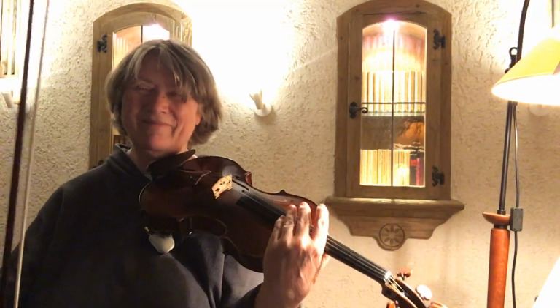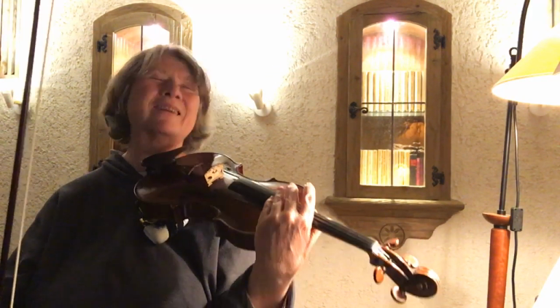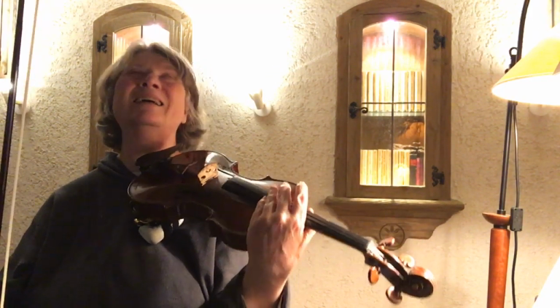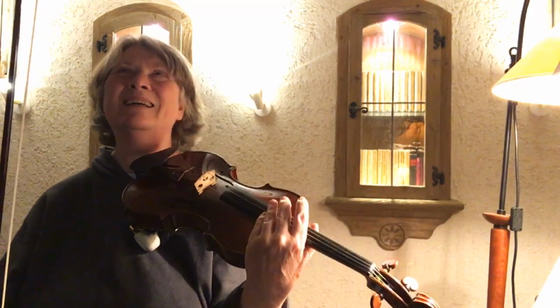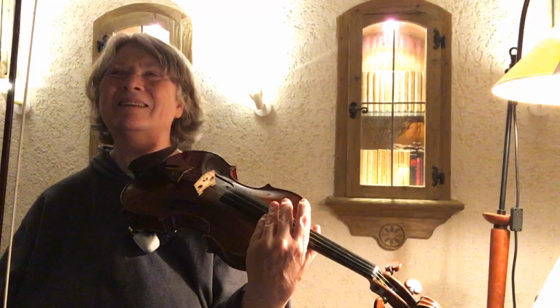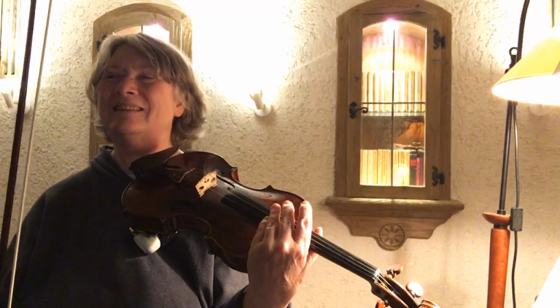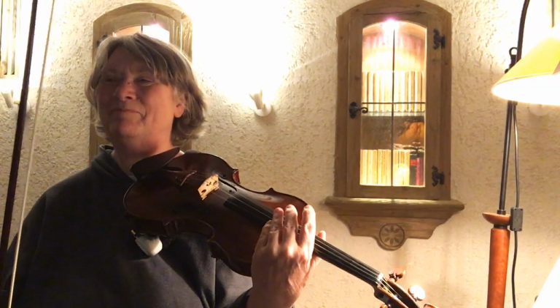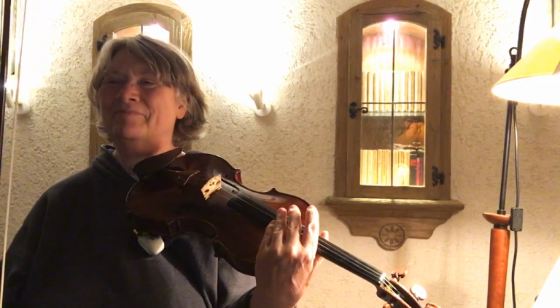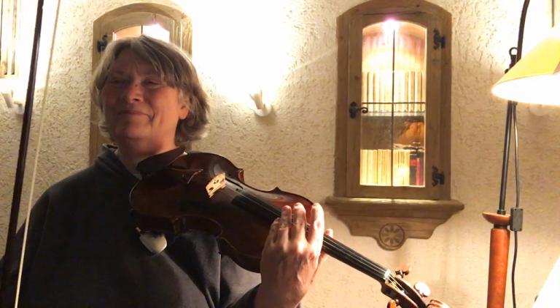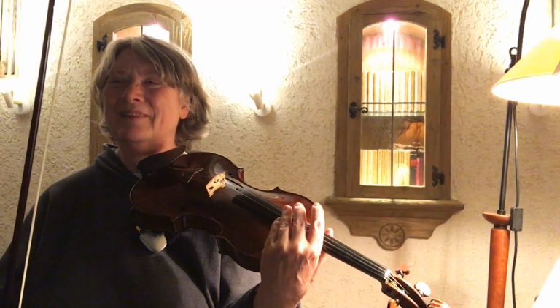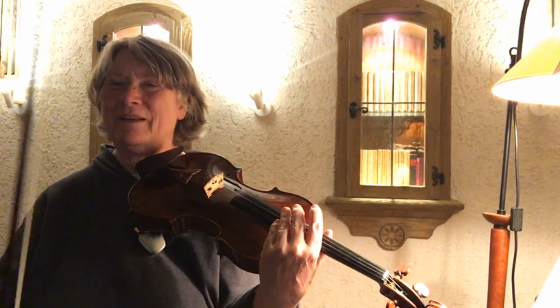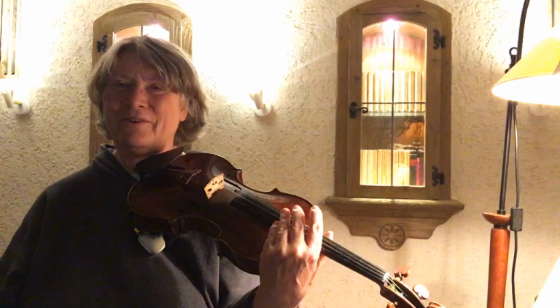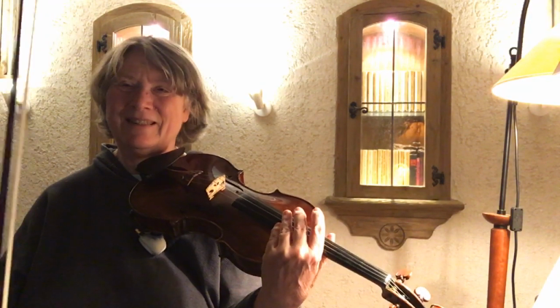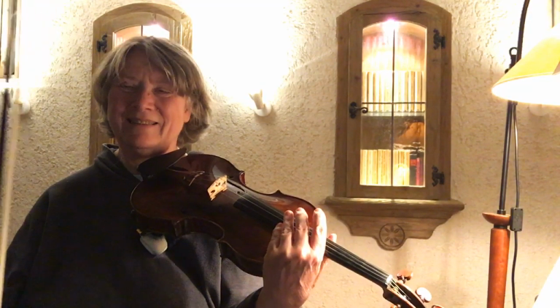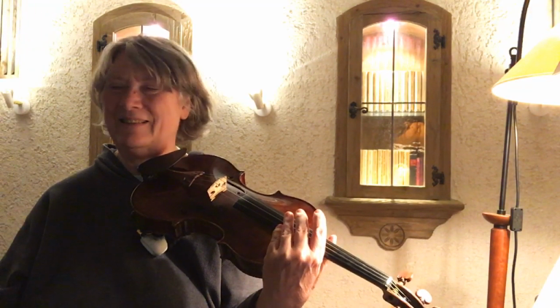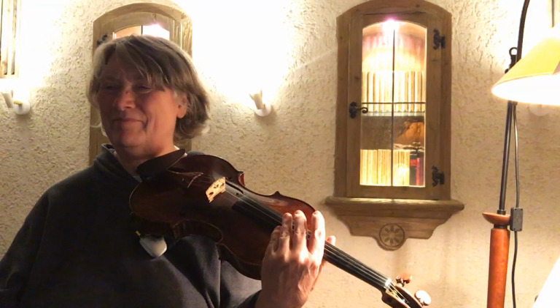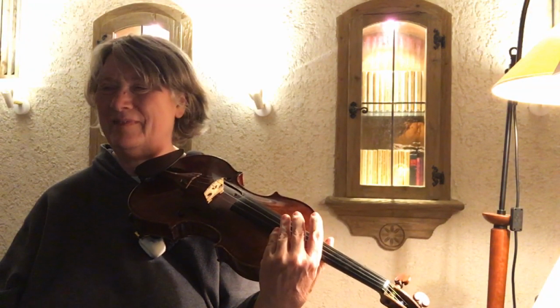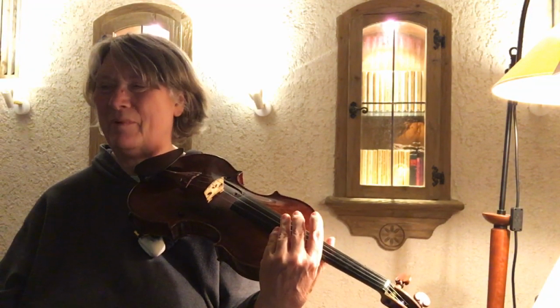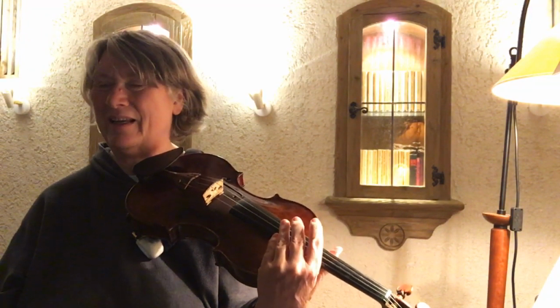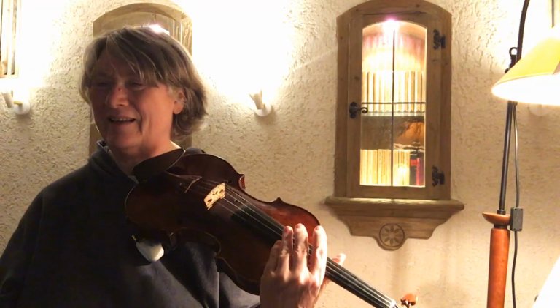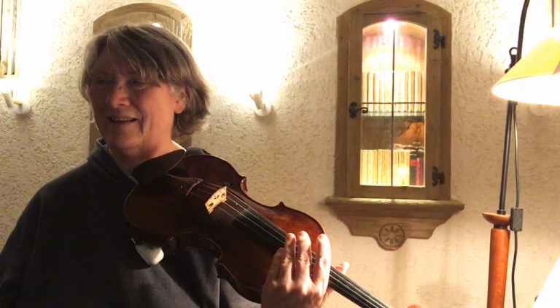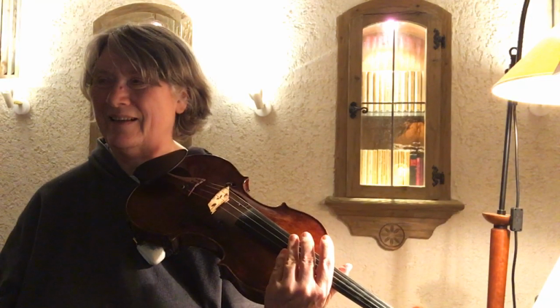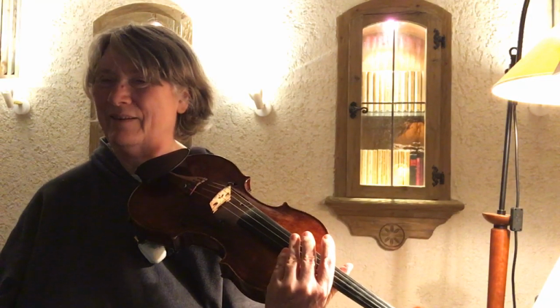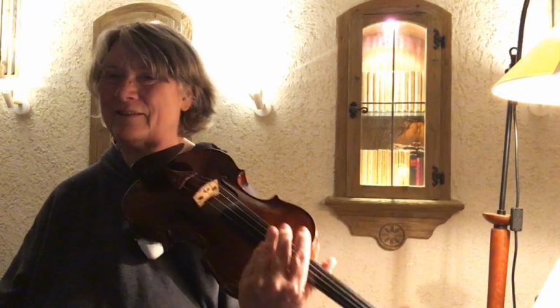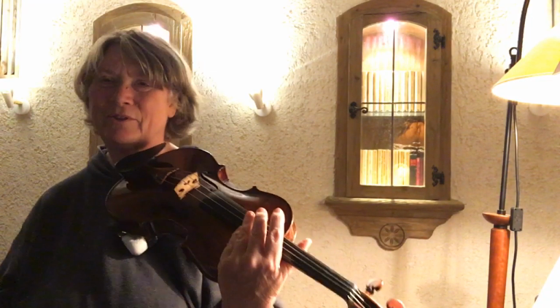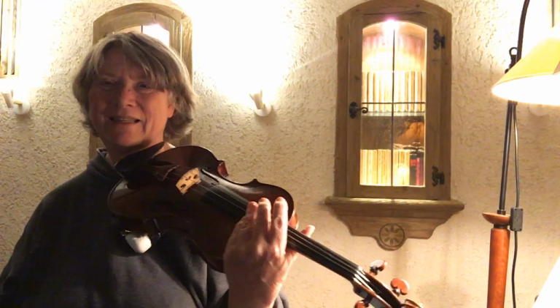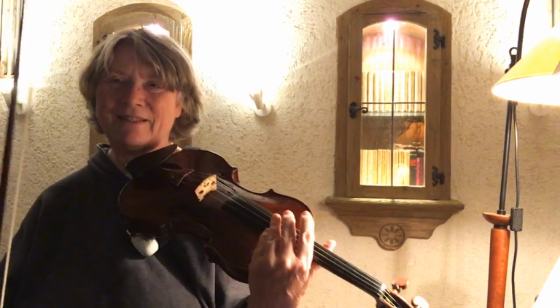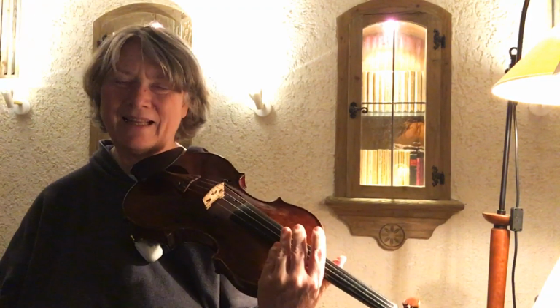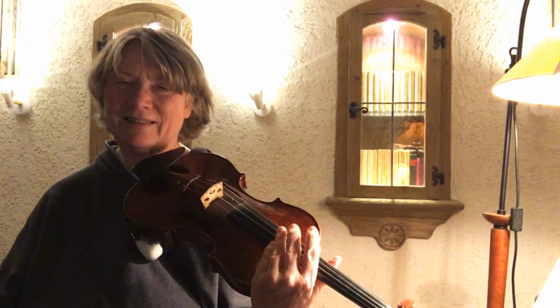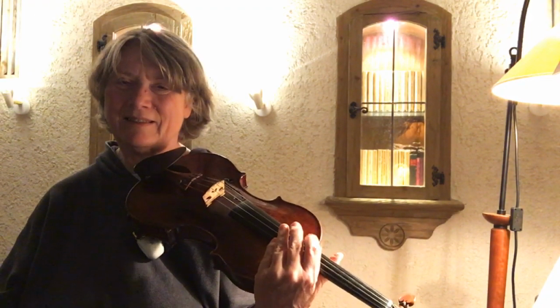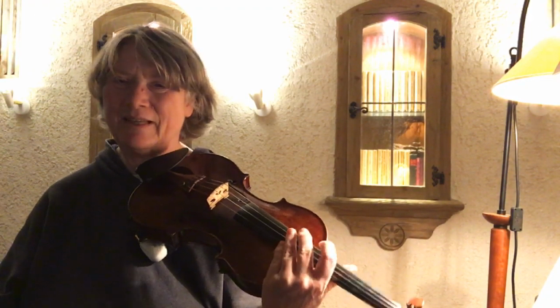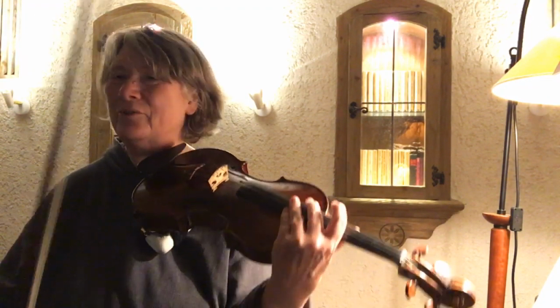Okay, good. I'm ignoring the last harmonic — I just want to get everything else better in tune.